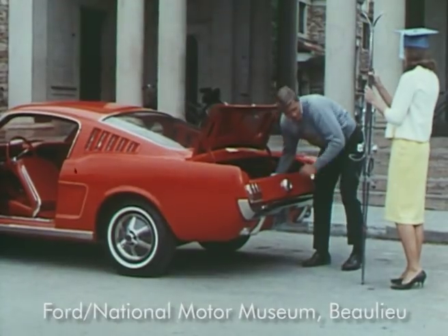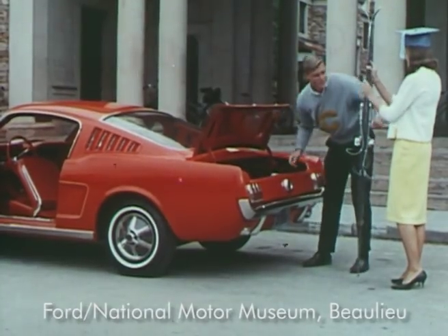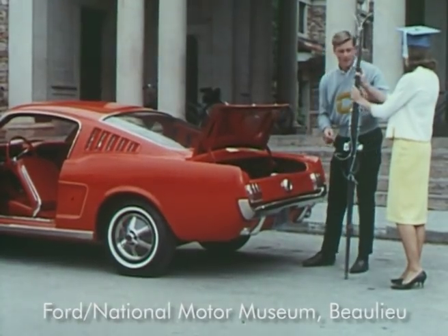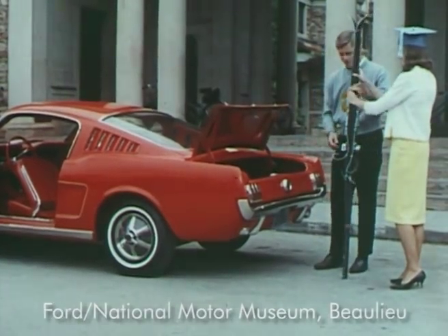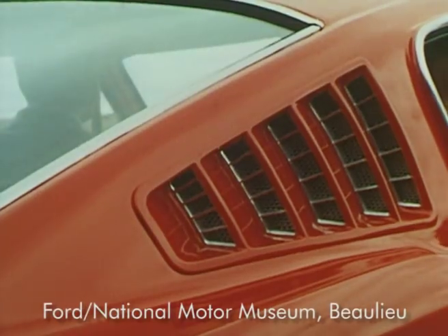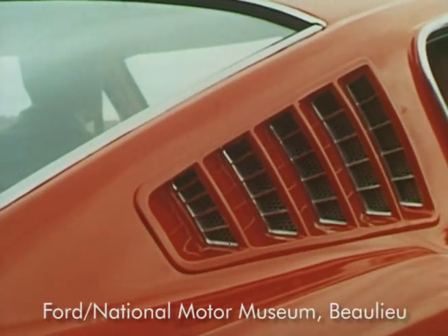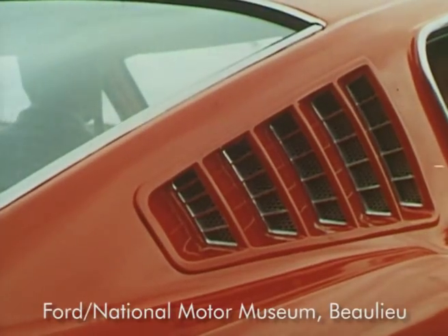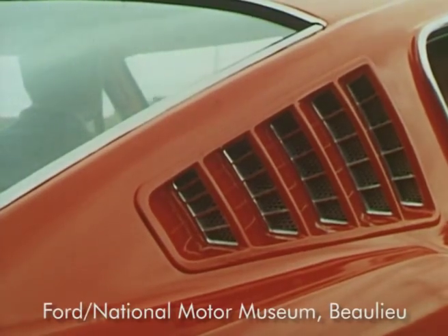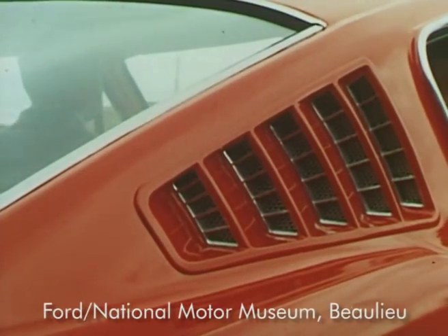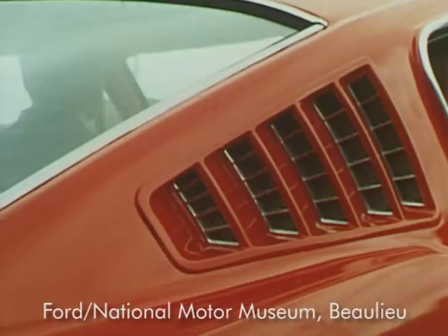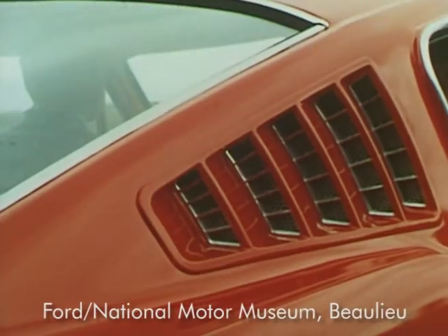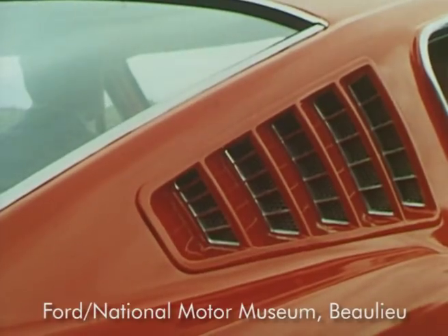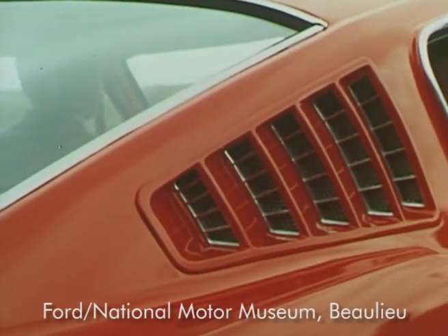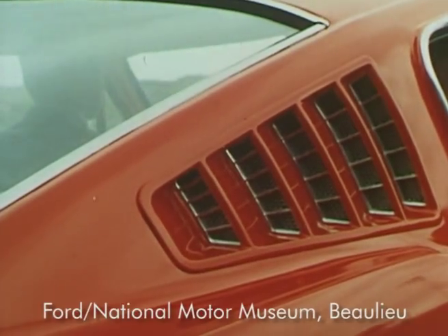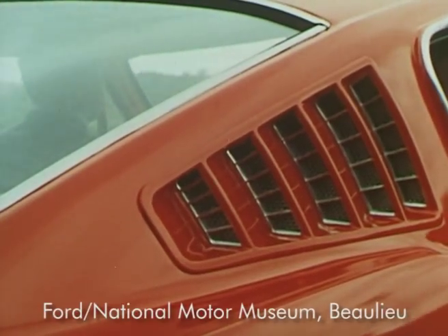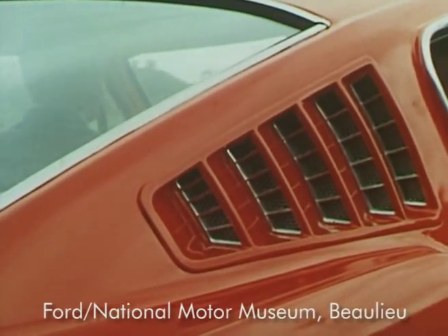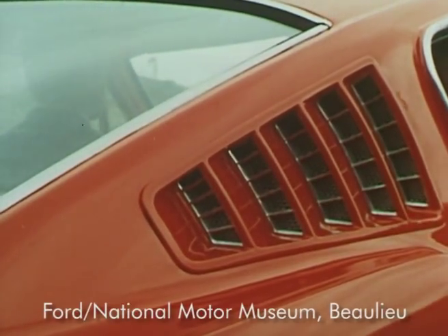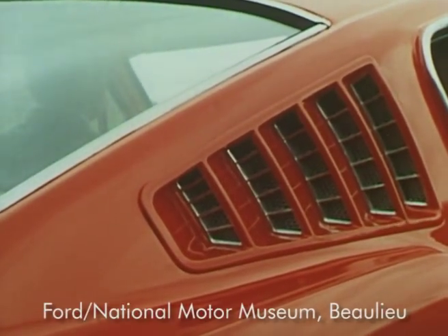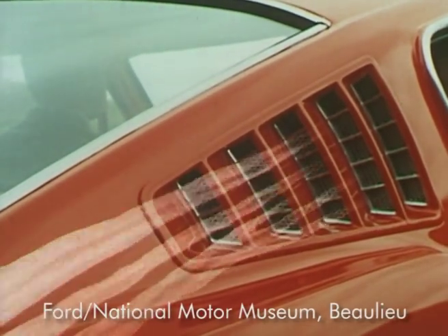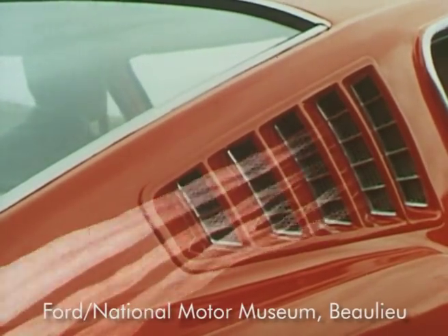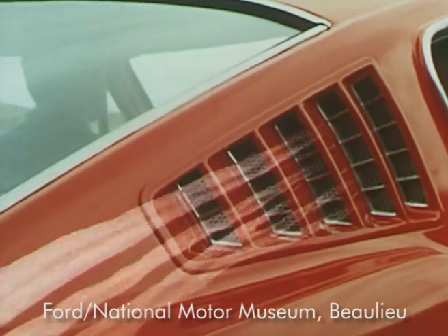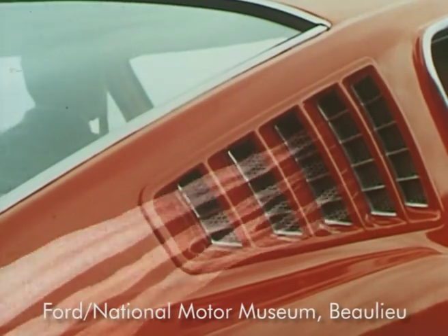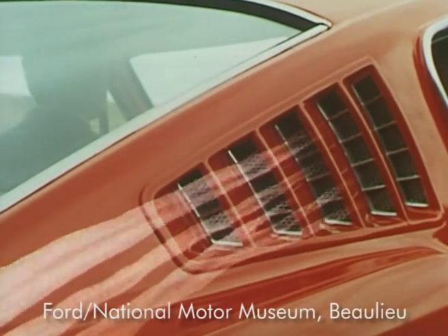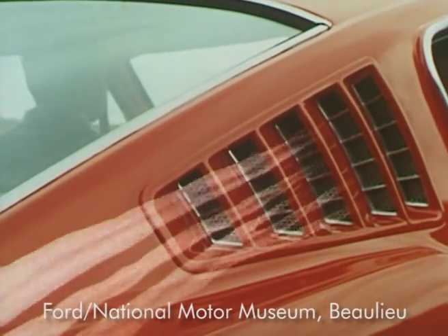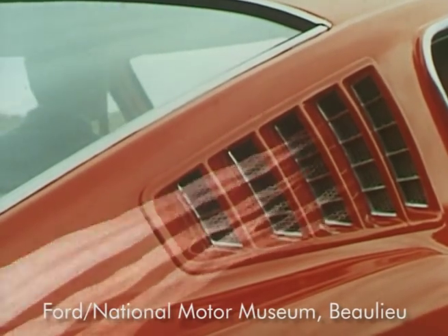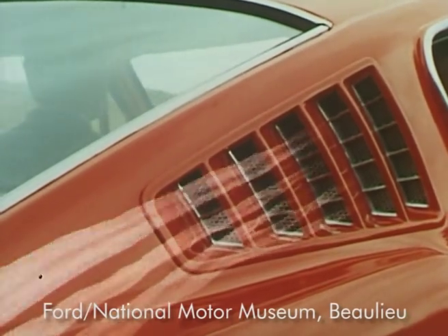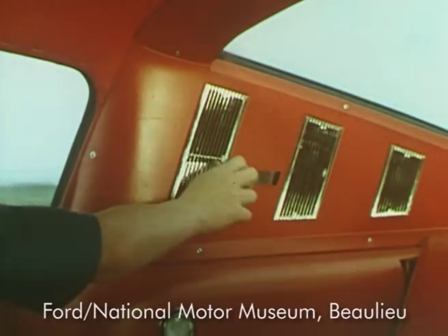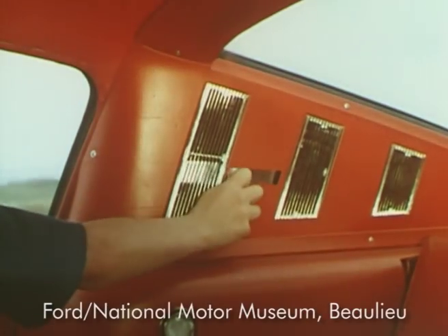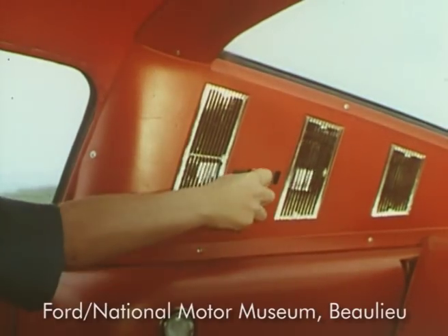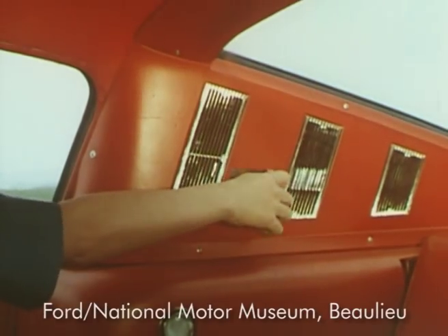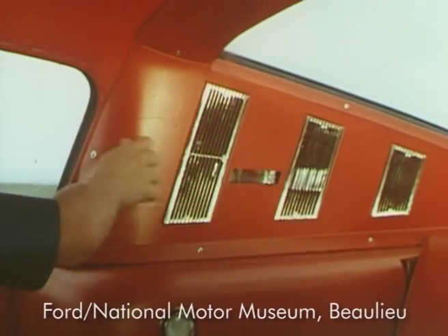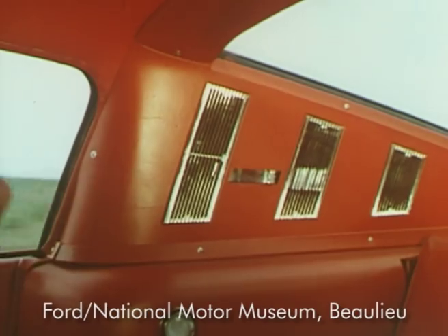There are other innovations as well, such as these vents in the rear roof pillars, which, incidentally, are more than just an attractive styling note. They are part of an air extractor system that draws stale air and smoke out of the passenger compartment when the car is in motion.